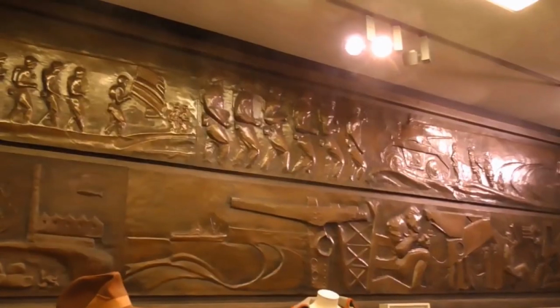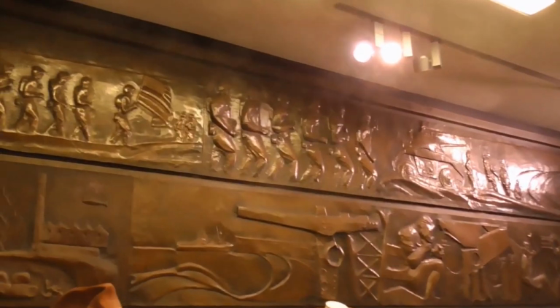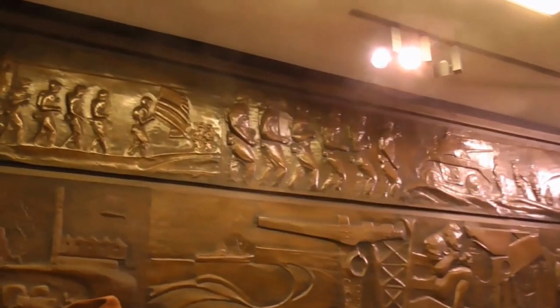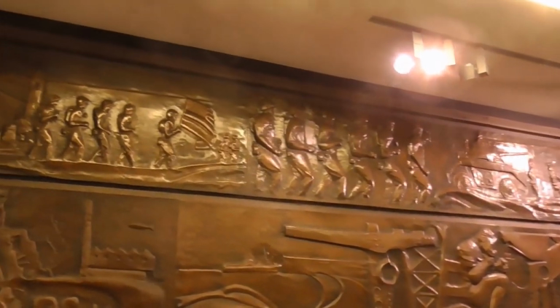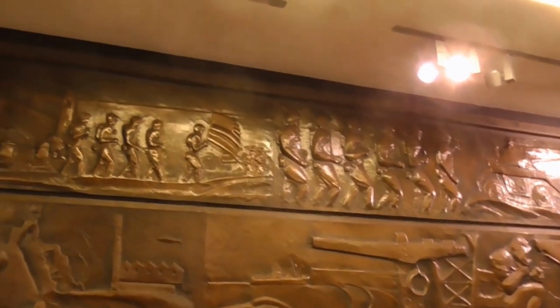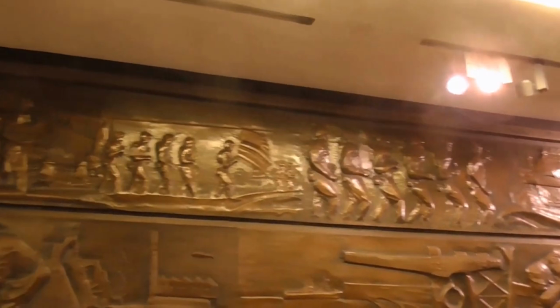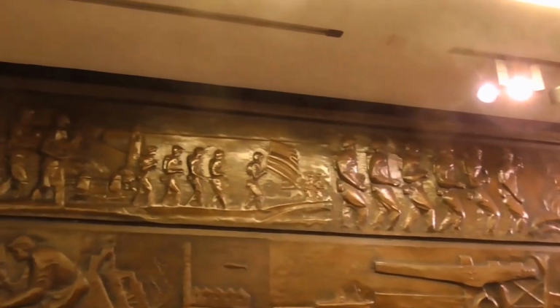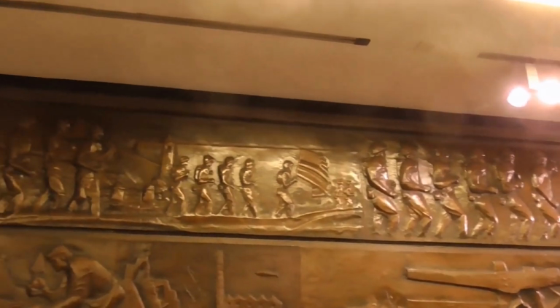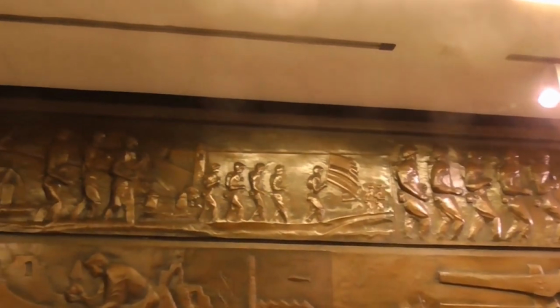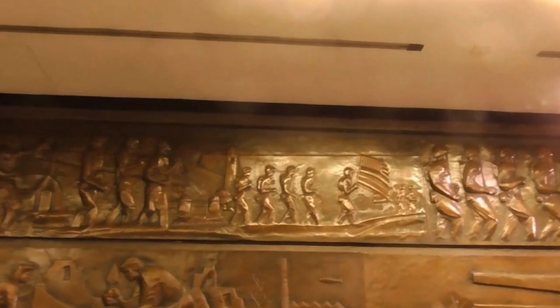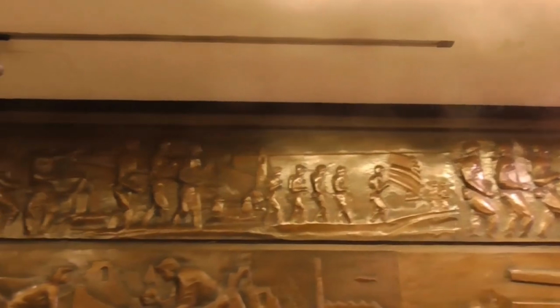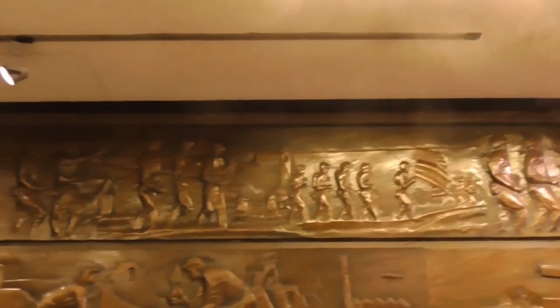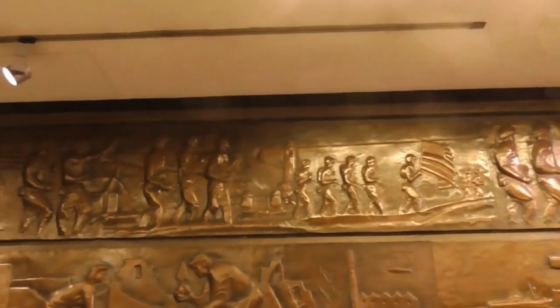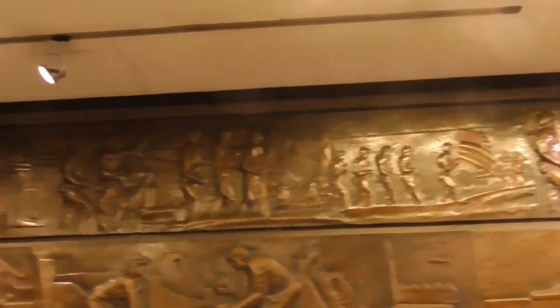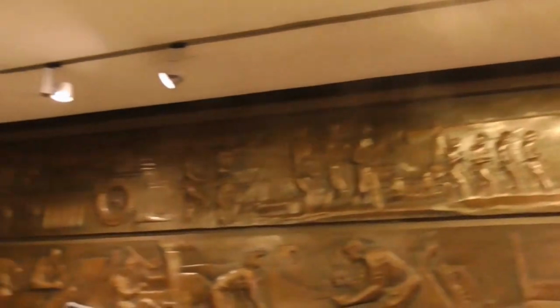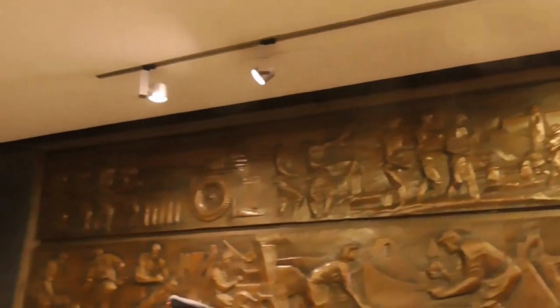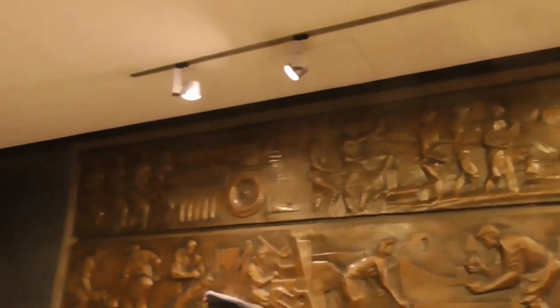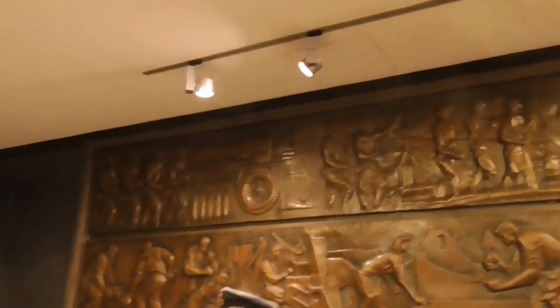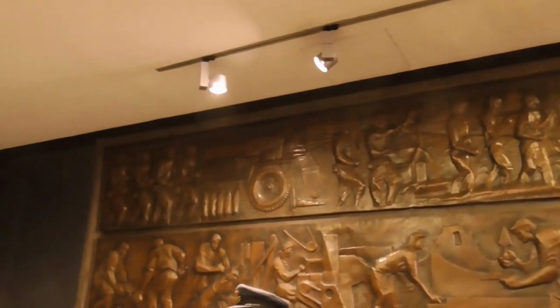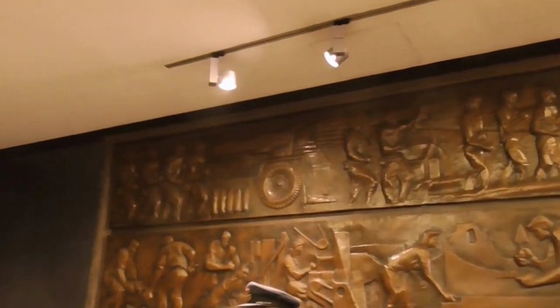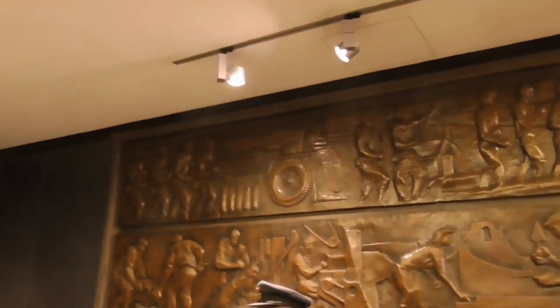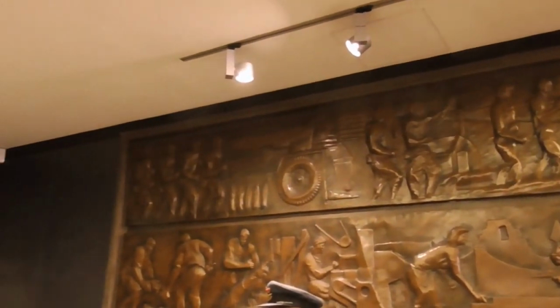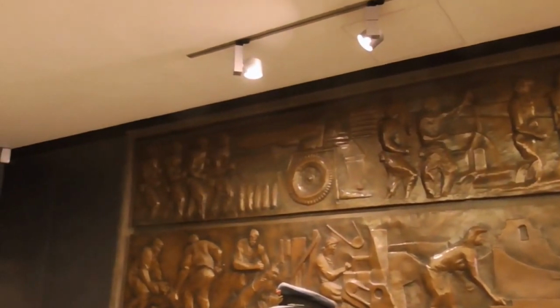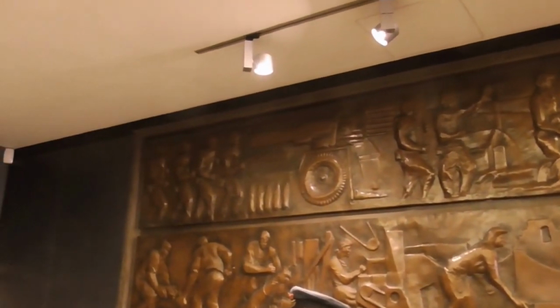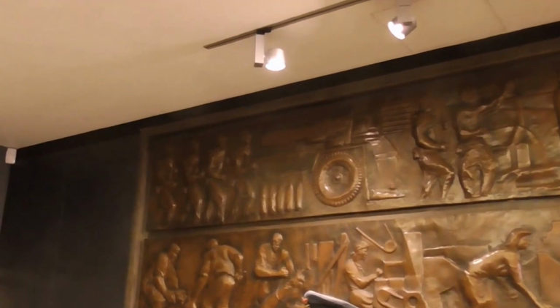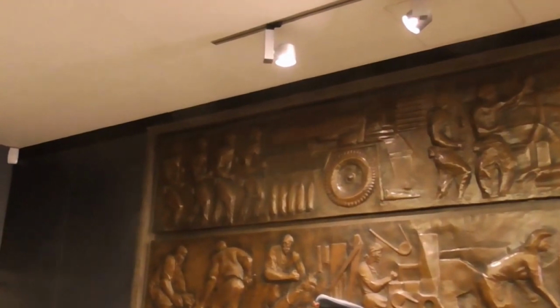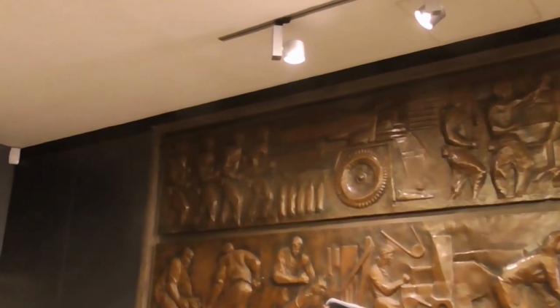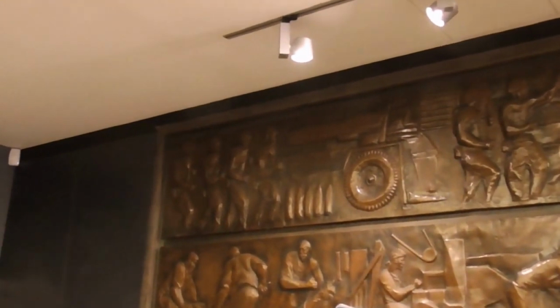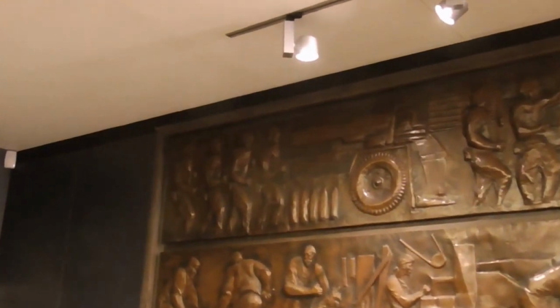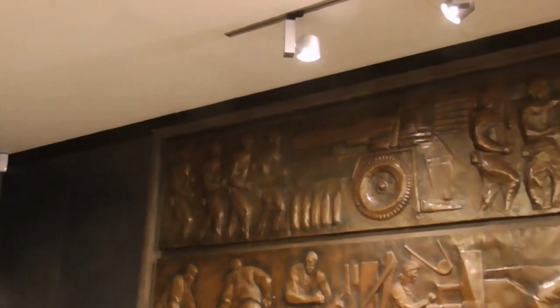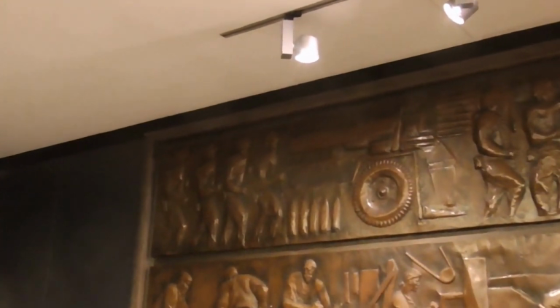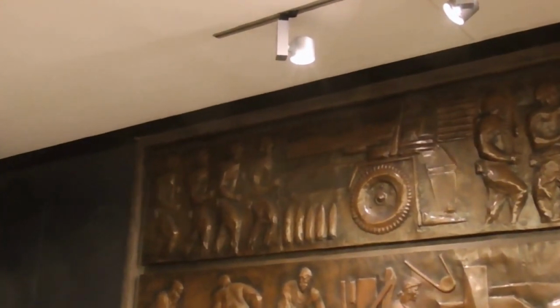The top panel talks all about the American presence here. So starting from the left, you have the arrival of the Americans. They trained here and set up bases. Where they trained, you can see they're carrying the flag, the stars and stripes.